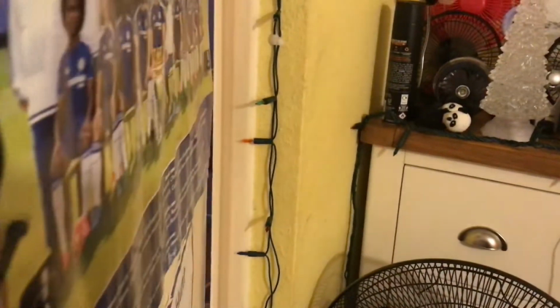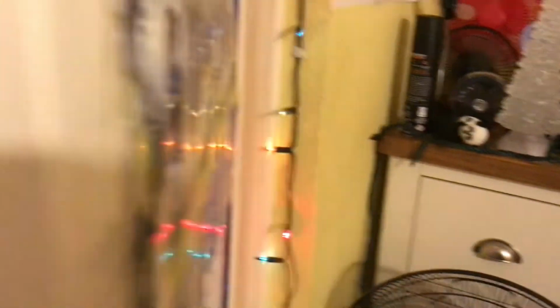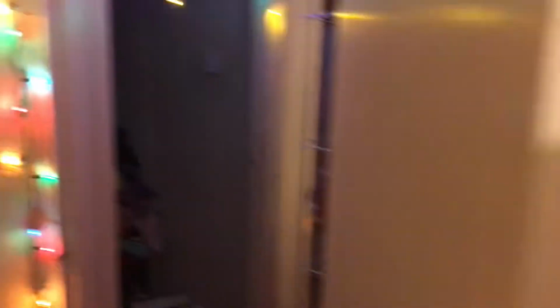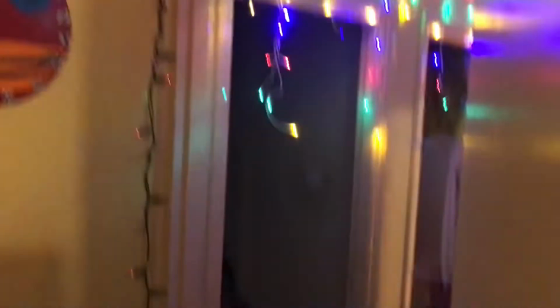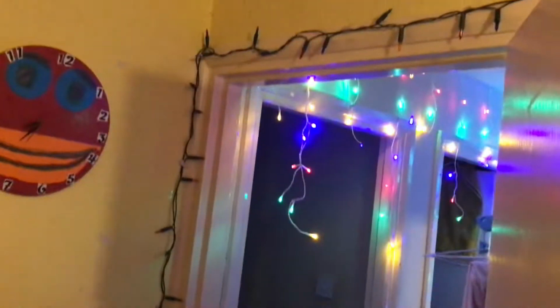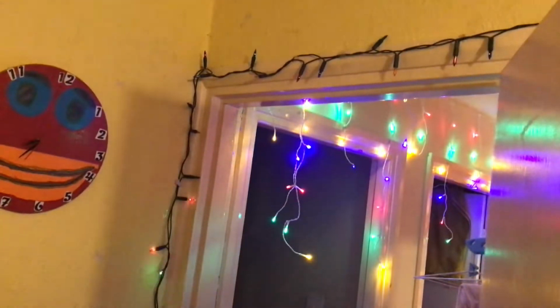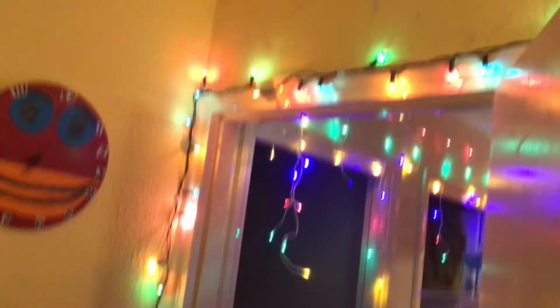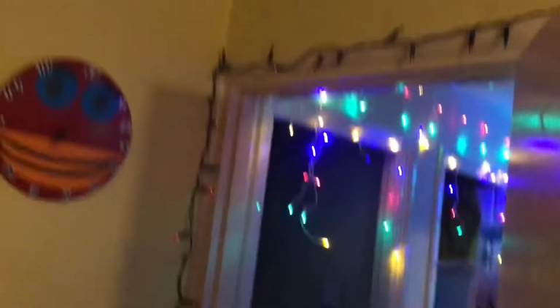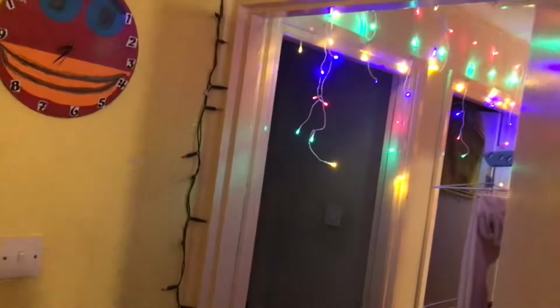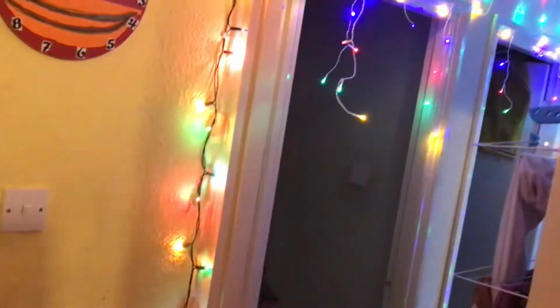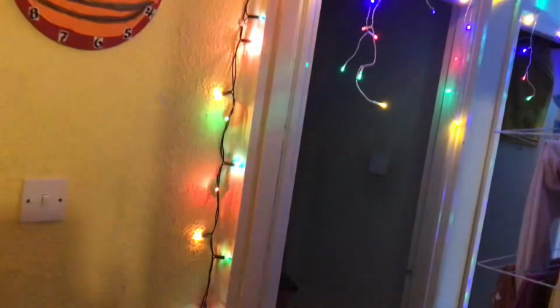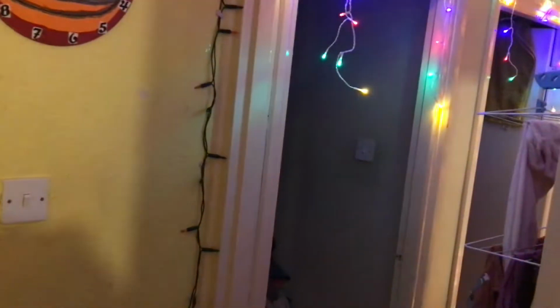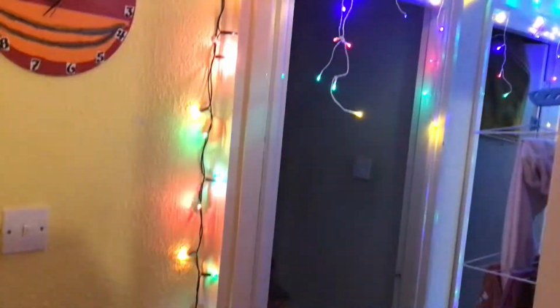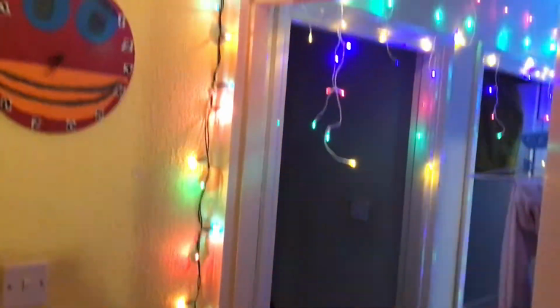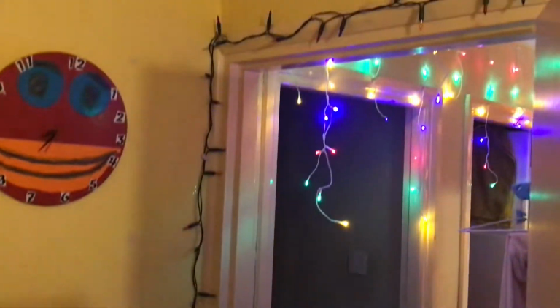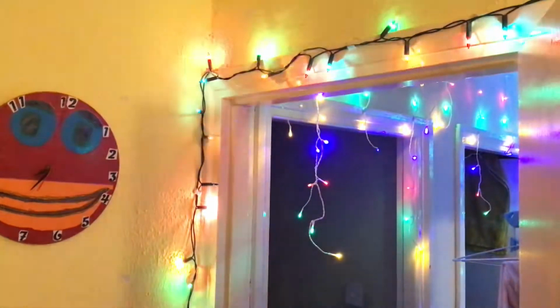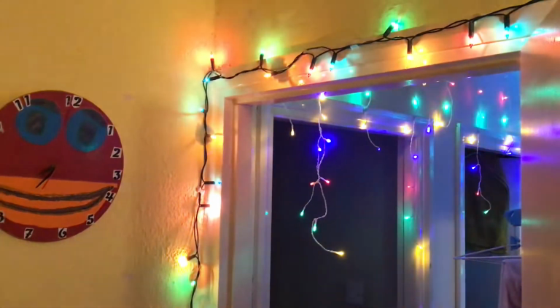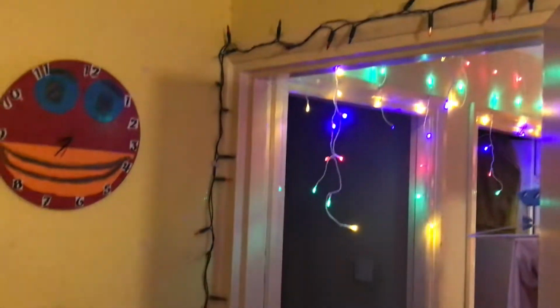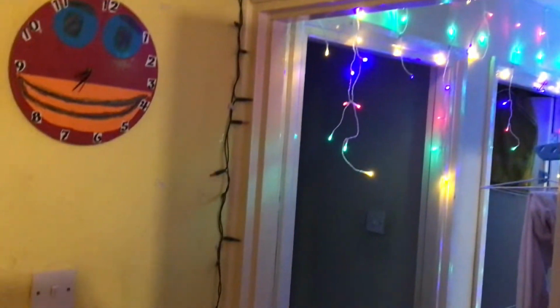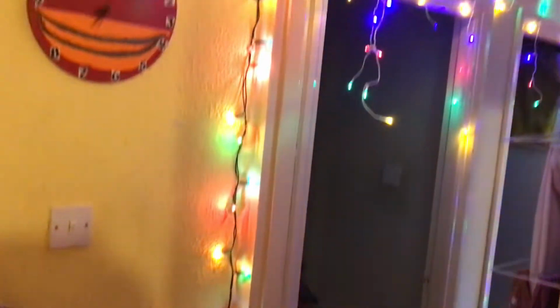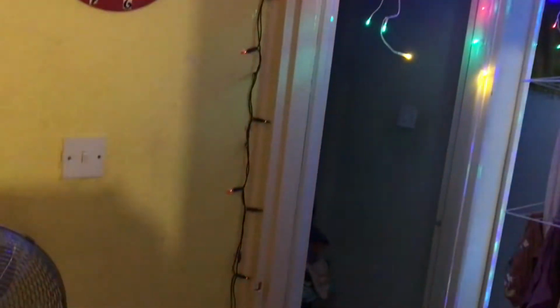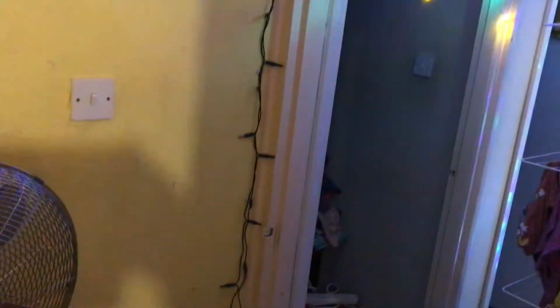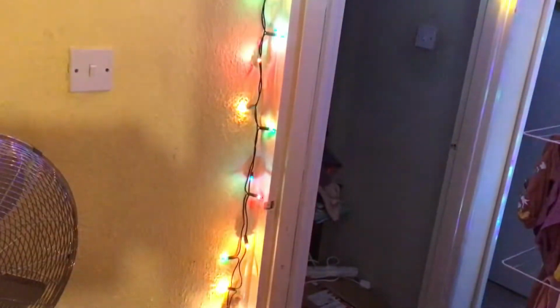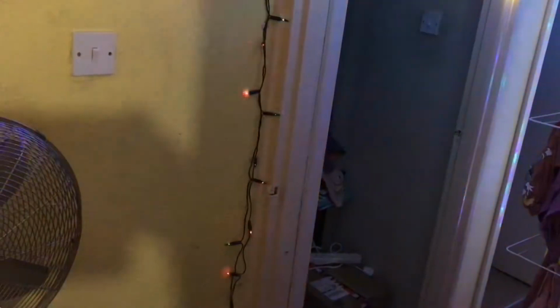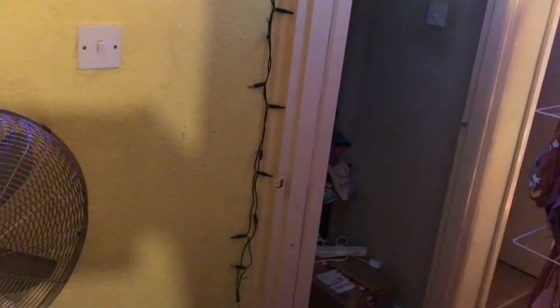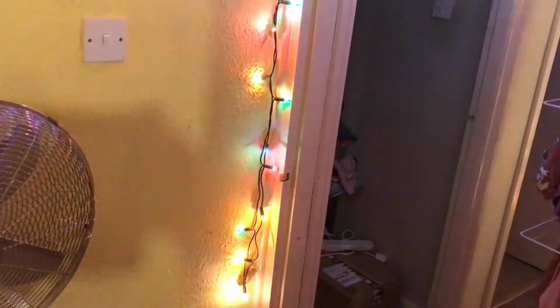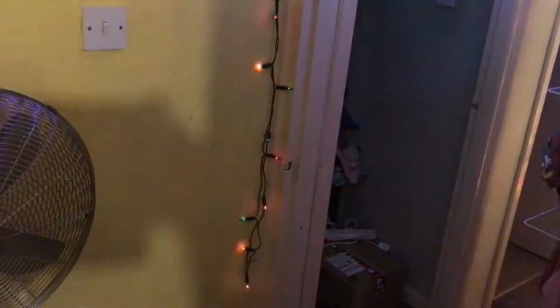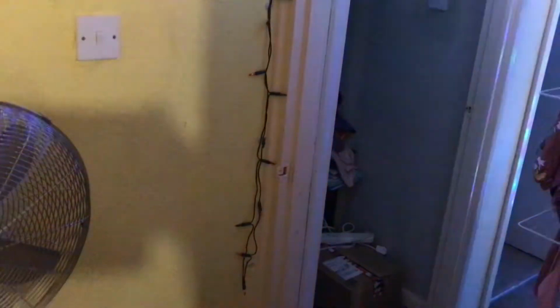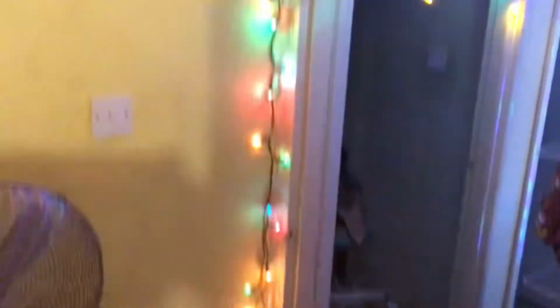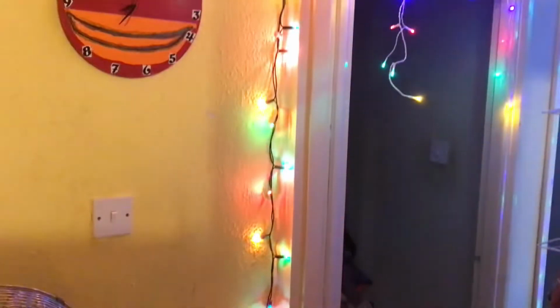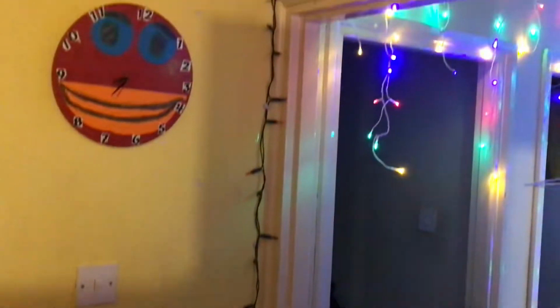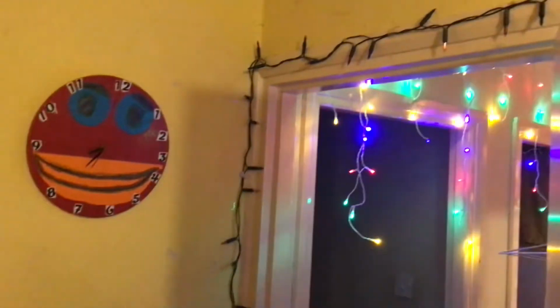I decided to use up every single bulb that was in the pack - why not? Now every single bulb works and they flash as well, which is really cool. So I'm going to put an end to the video here.